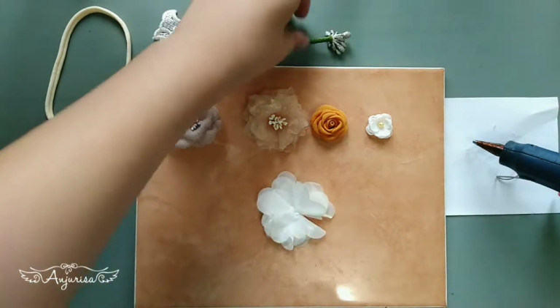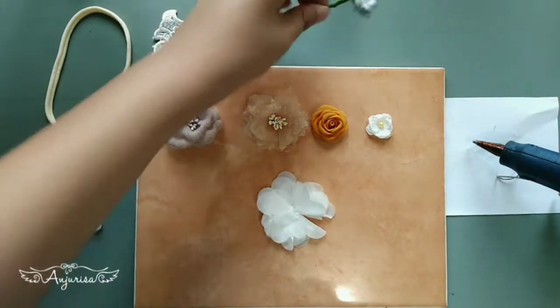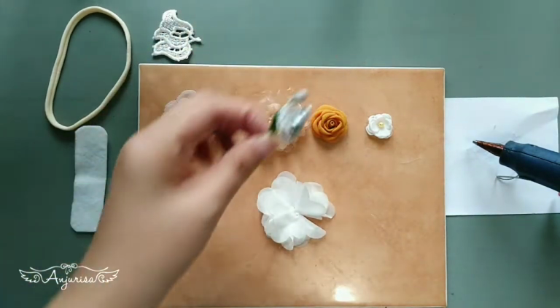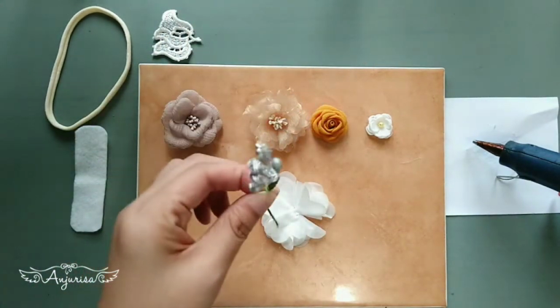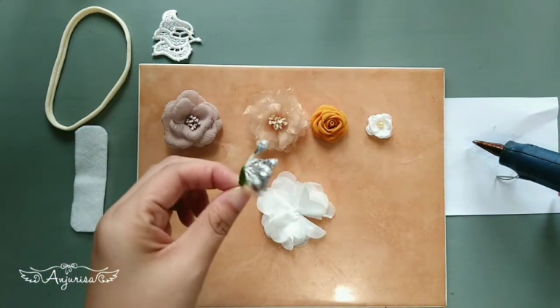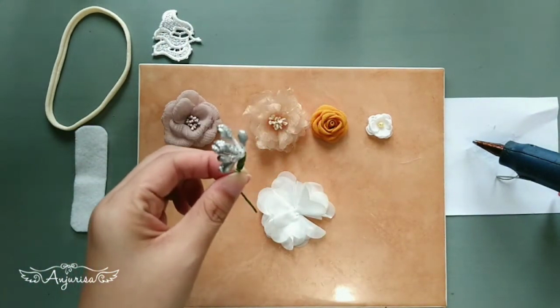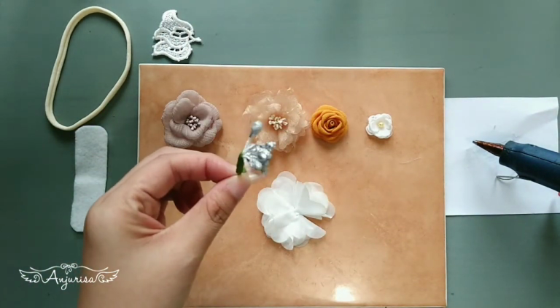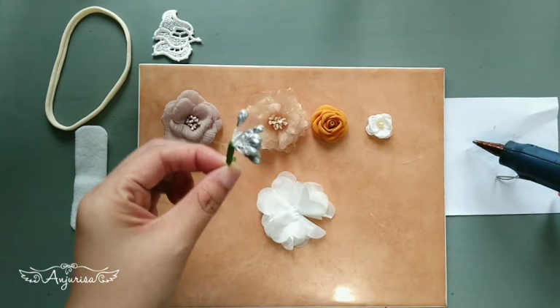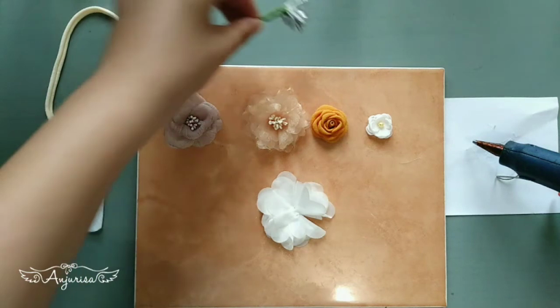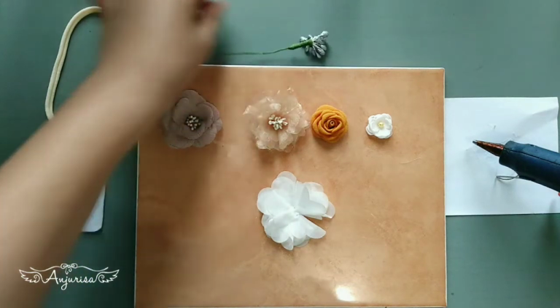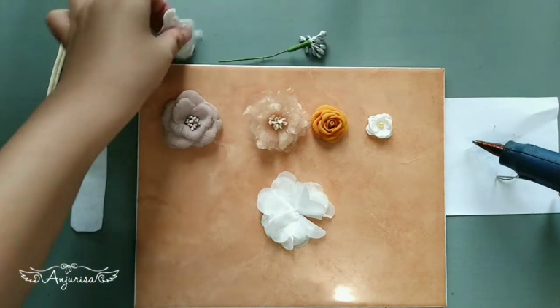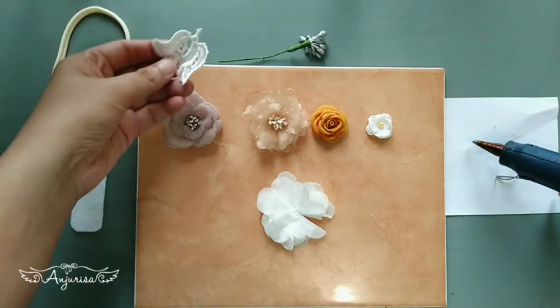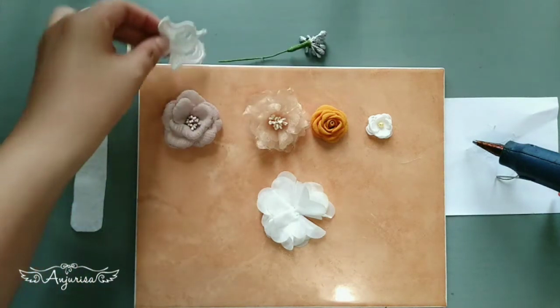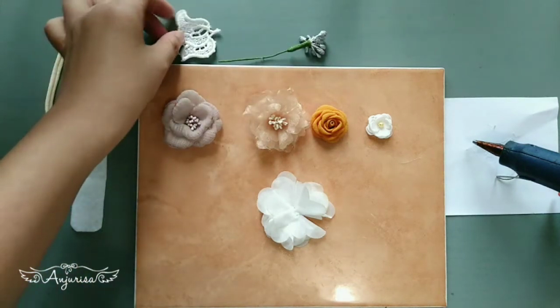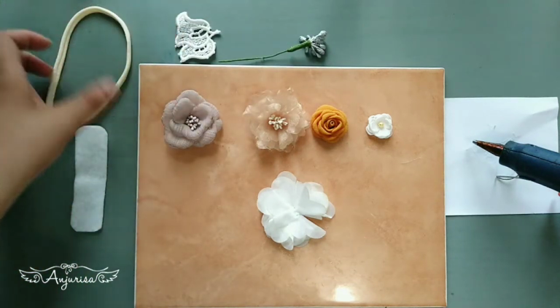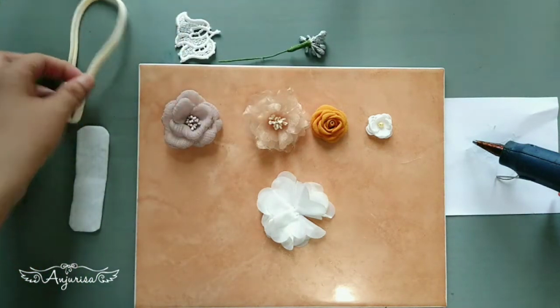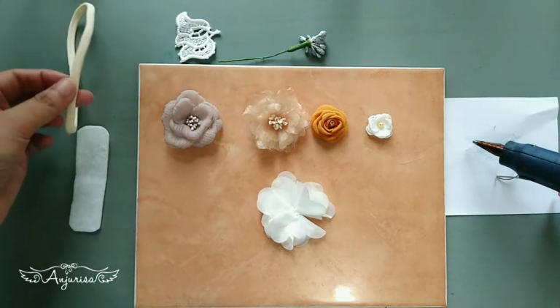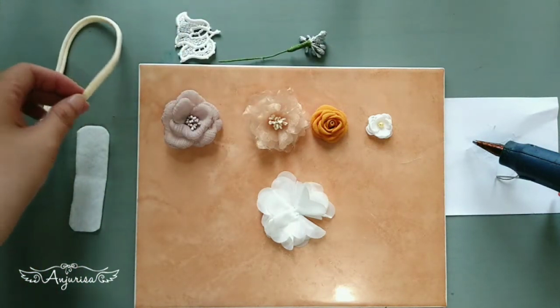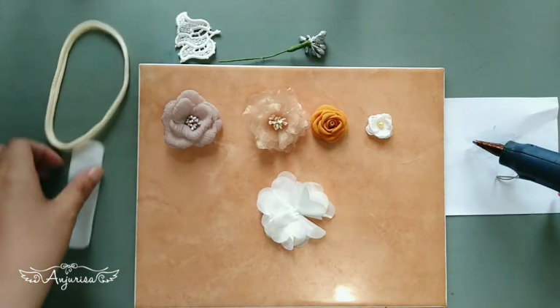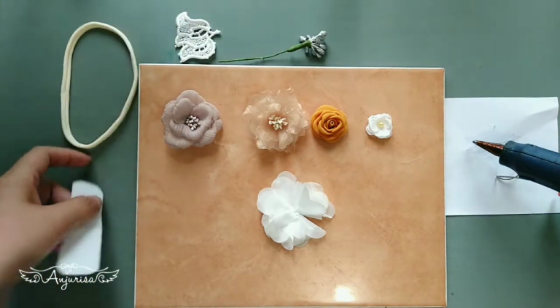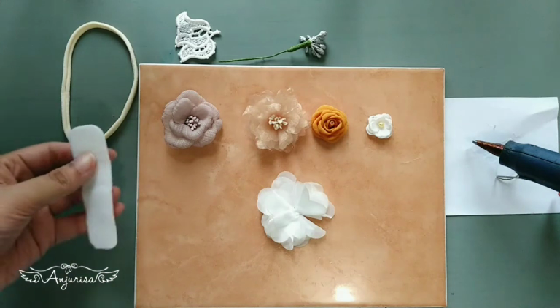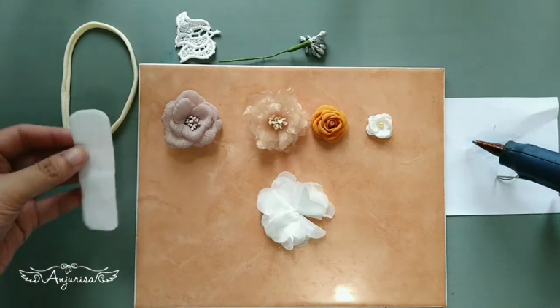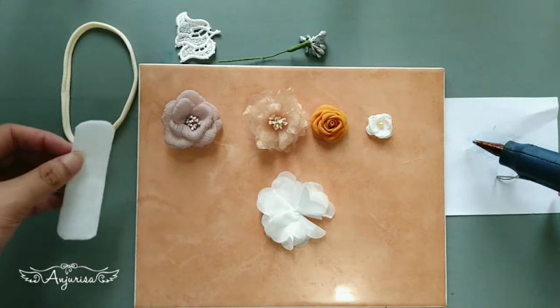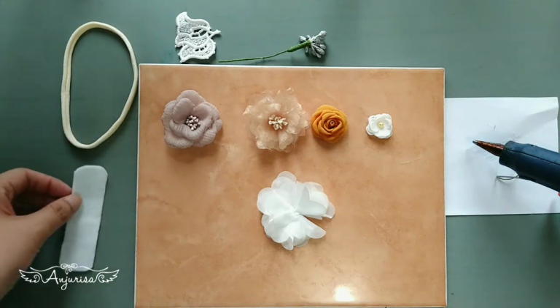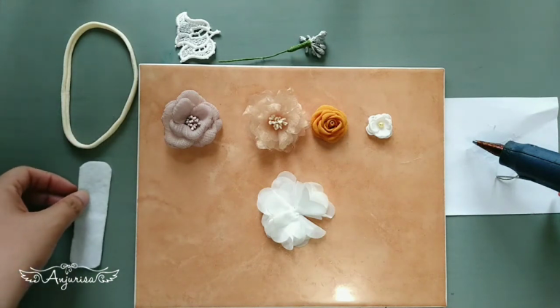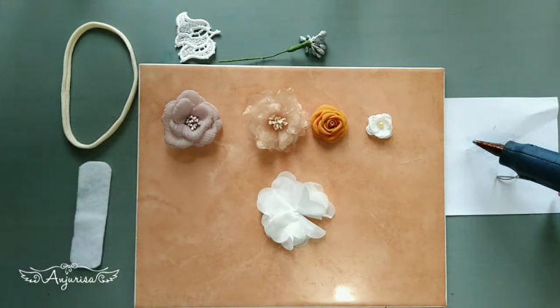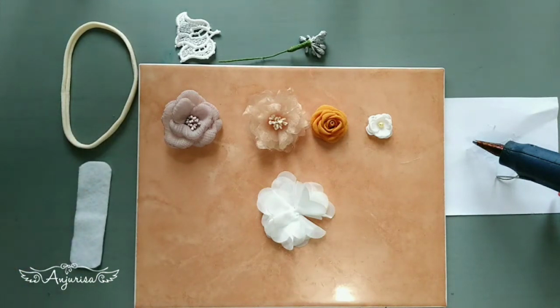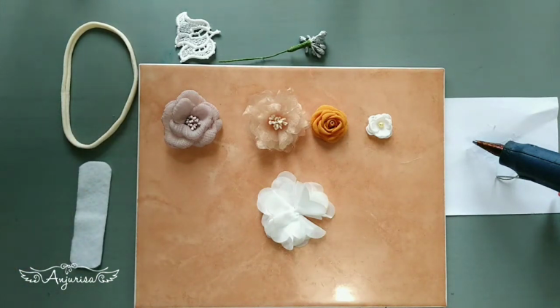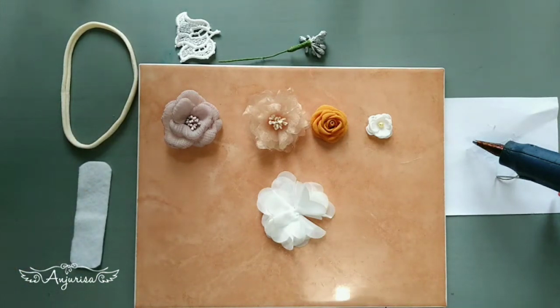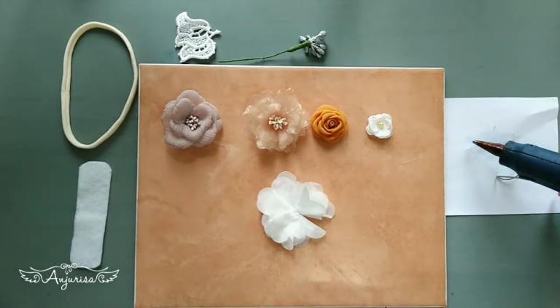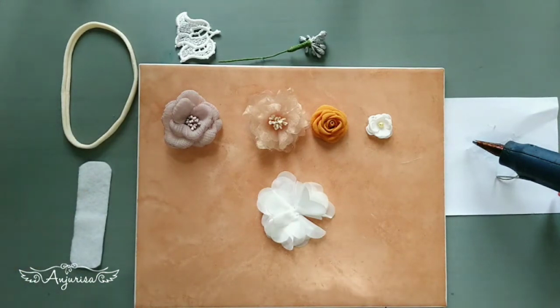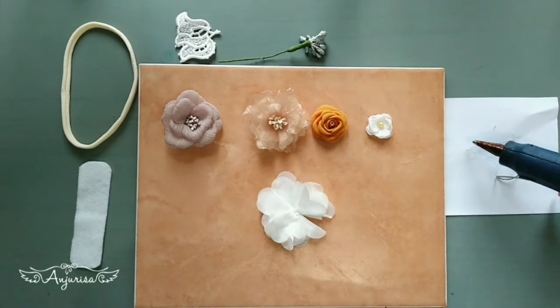We're also going to need stamen, a piece of lace, an elastic band, a piece of felt fabric, and some tools like a hot glue gun, scissors, and pliers.